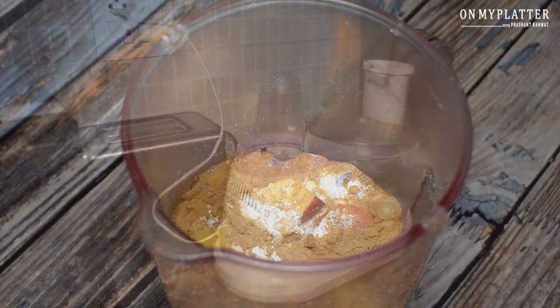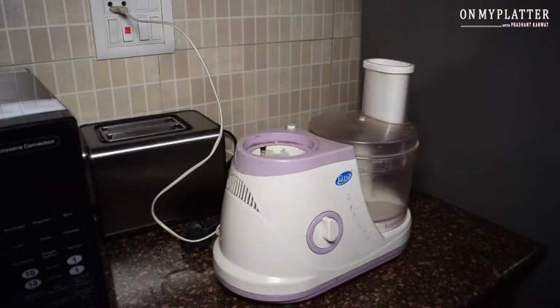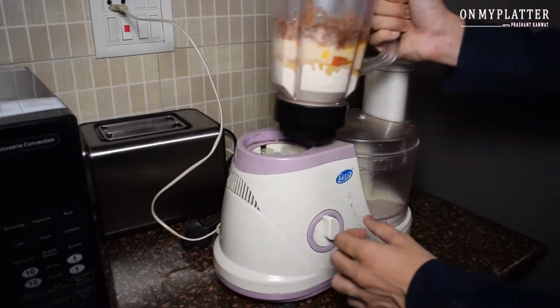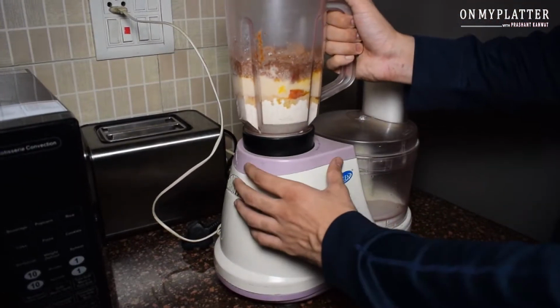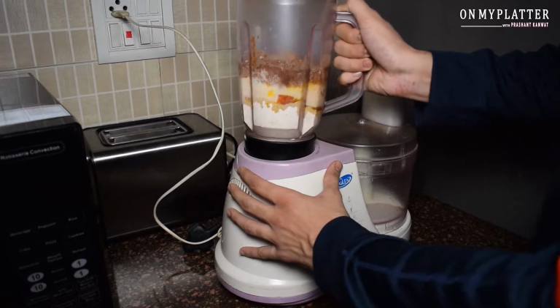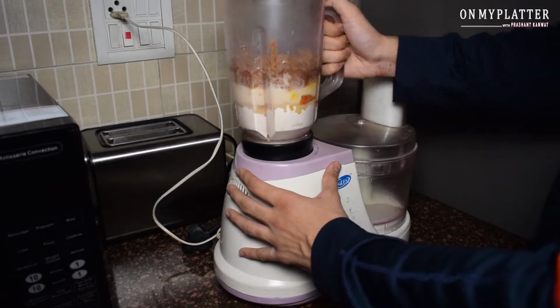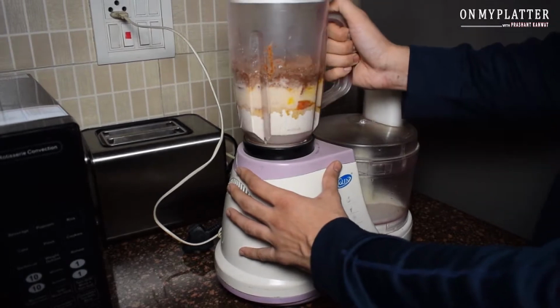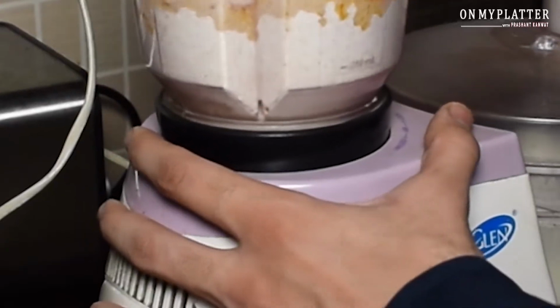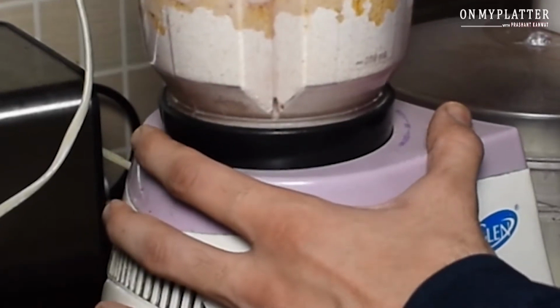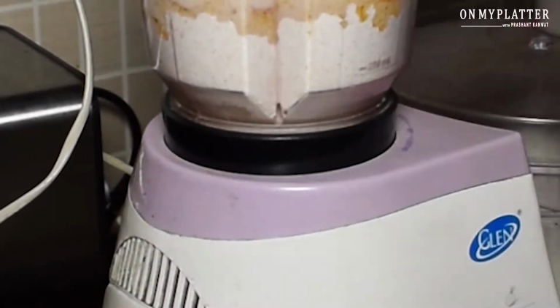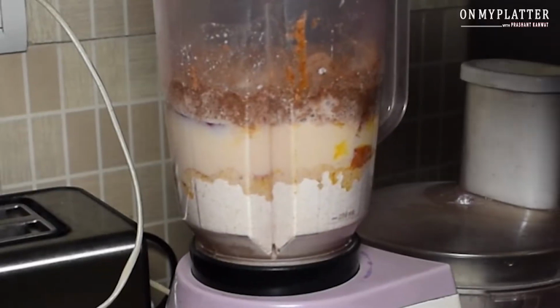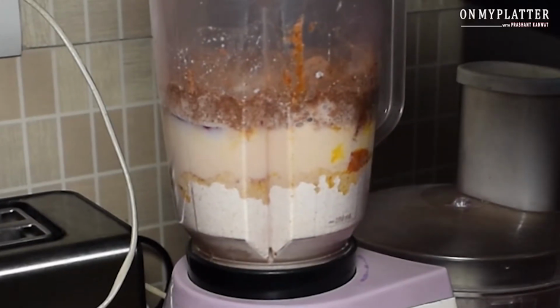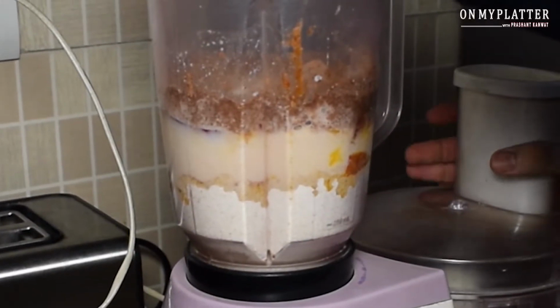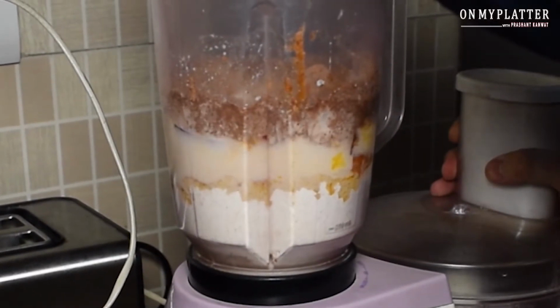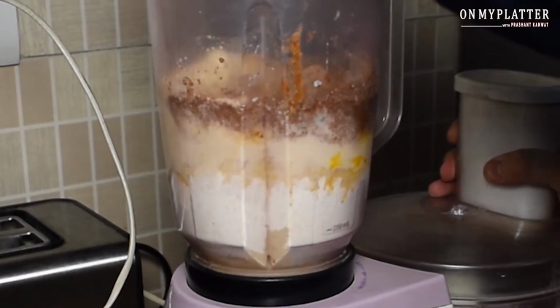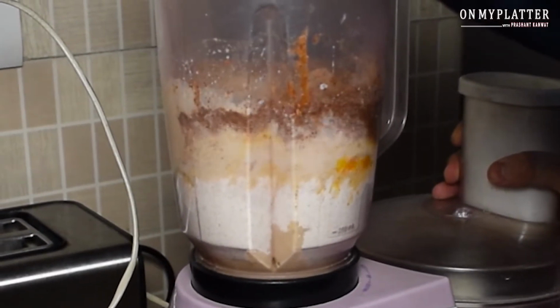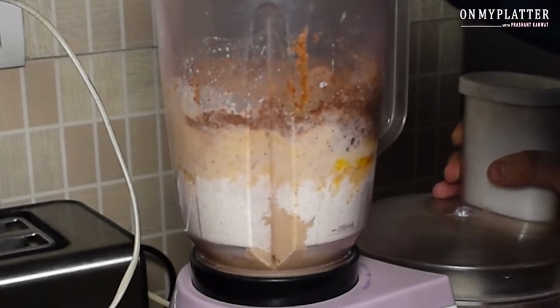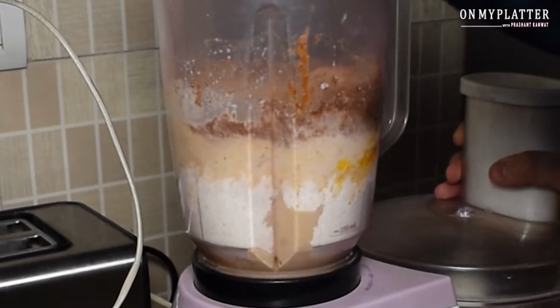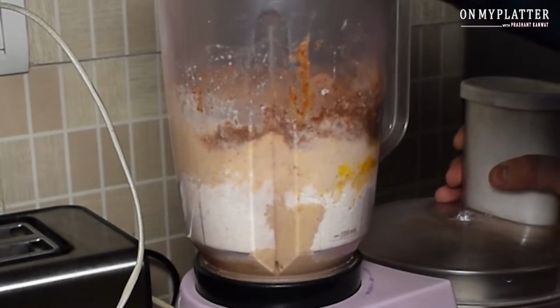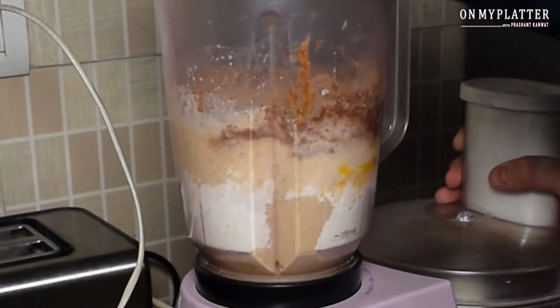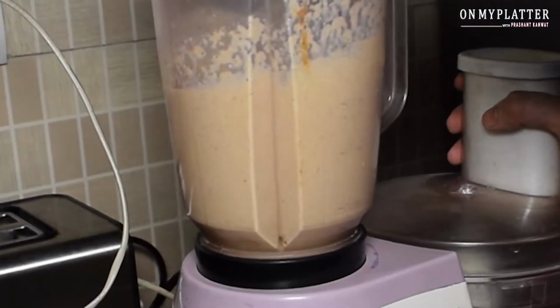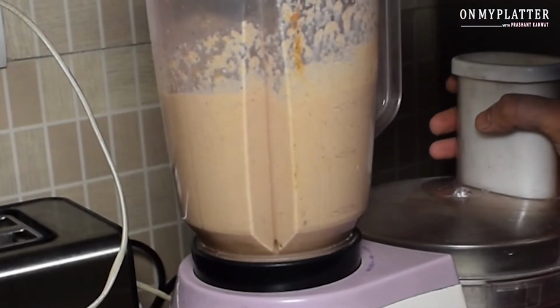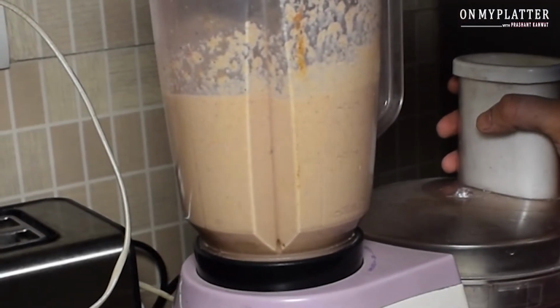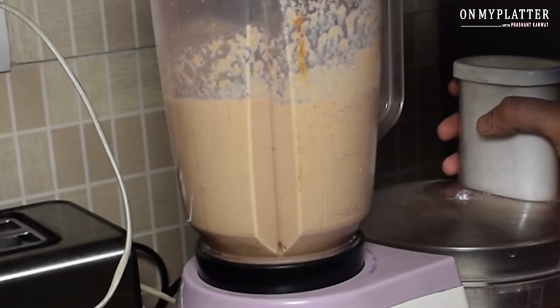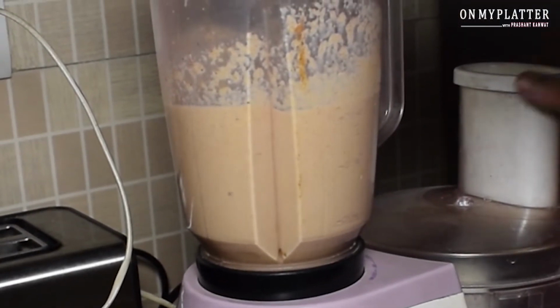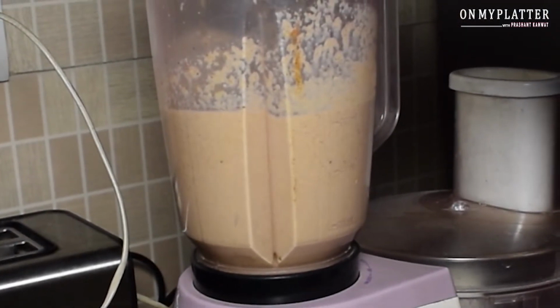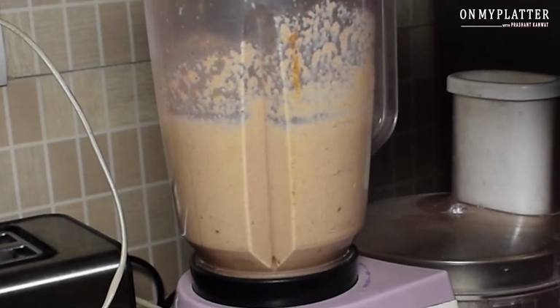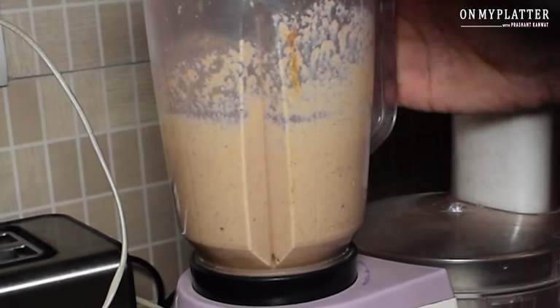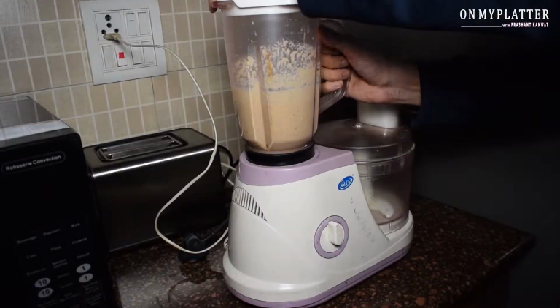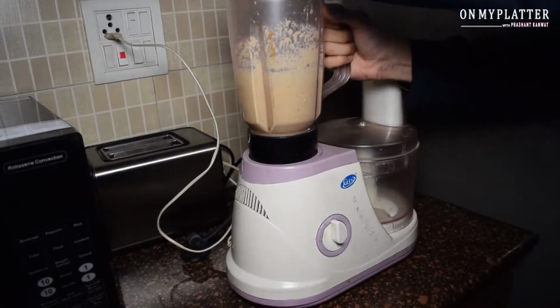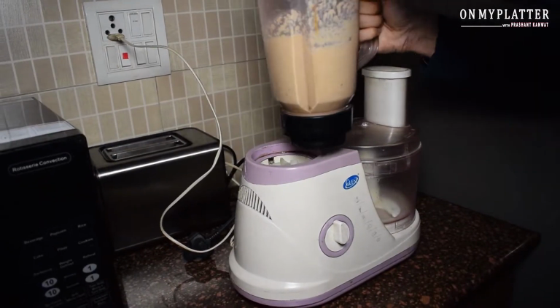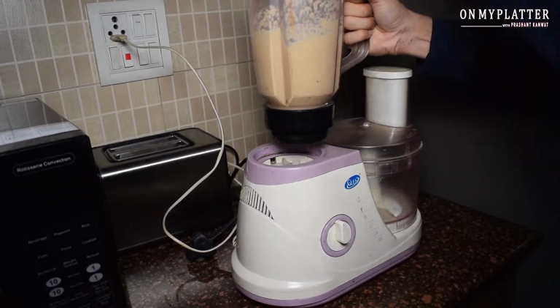Now we will blend all the ingredients well until we get a smooth texture. And trust me guys, if you use all ingredients in exact measurements, then you will get better and good pancakes.